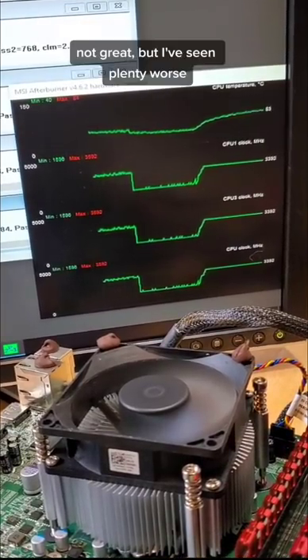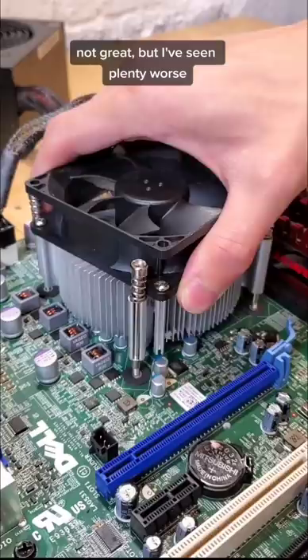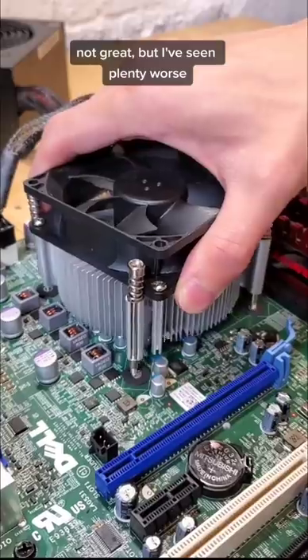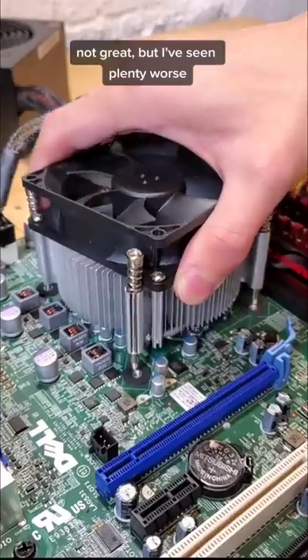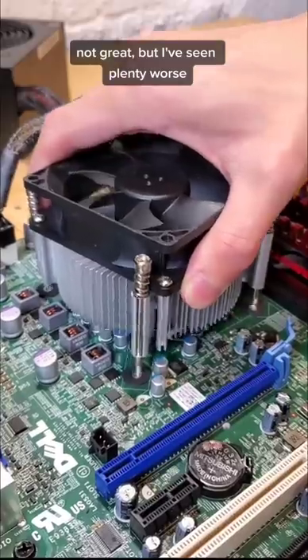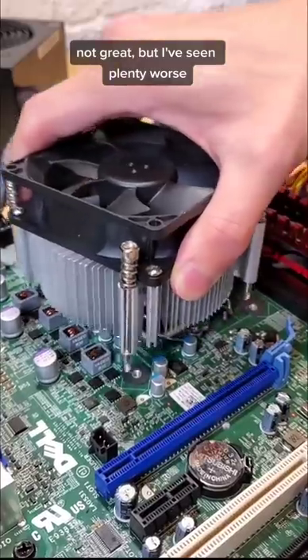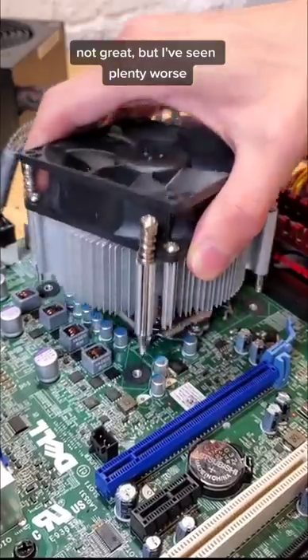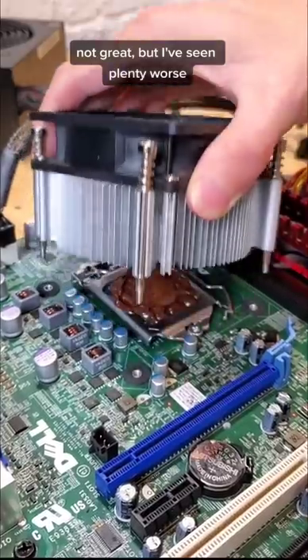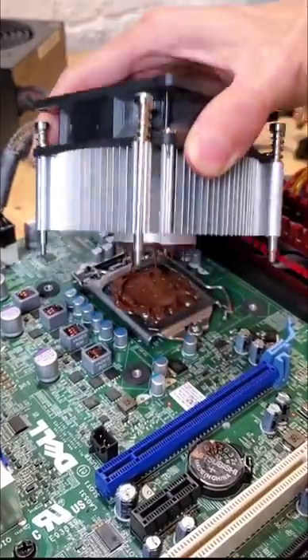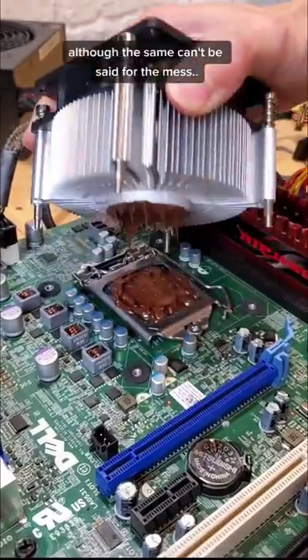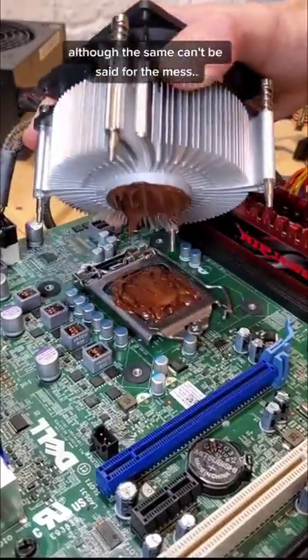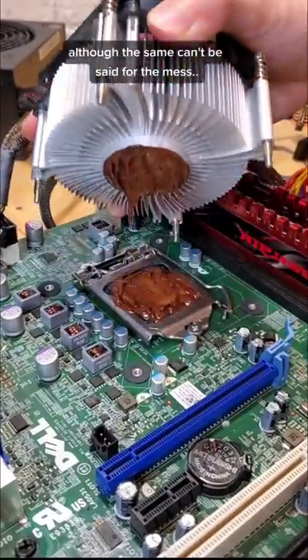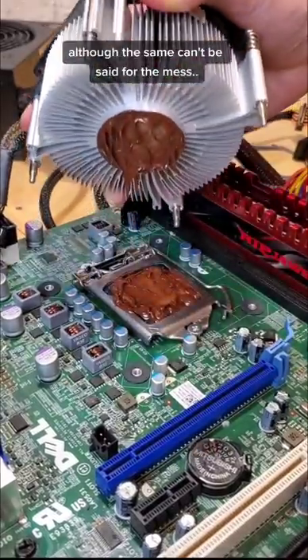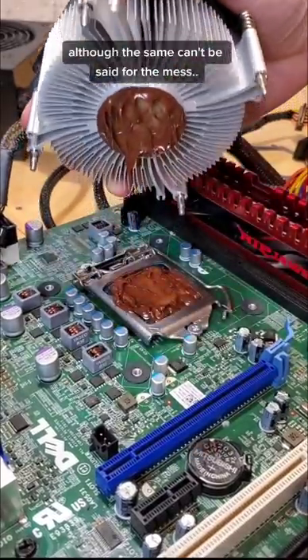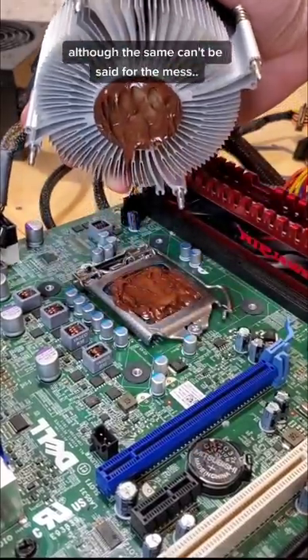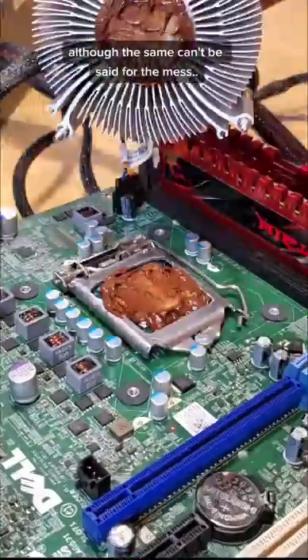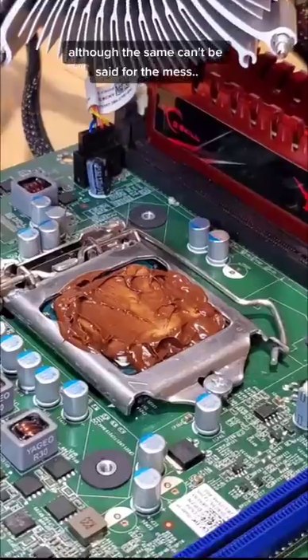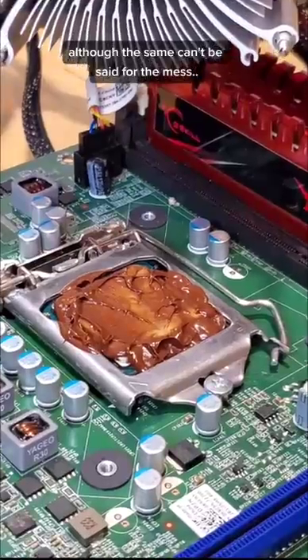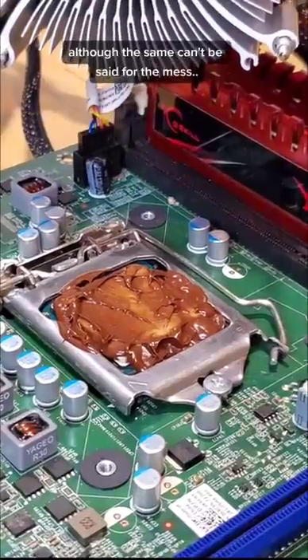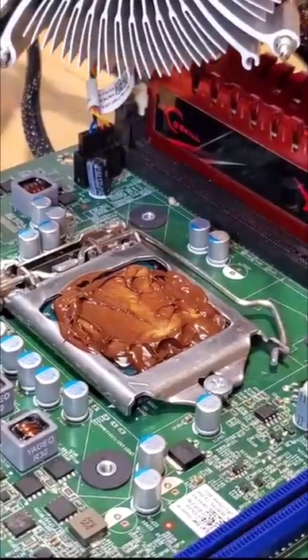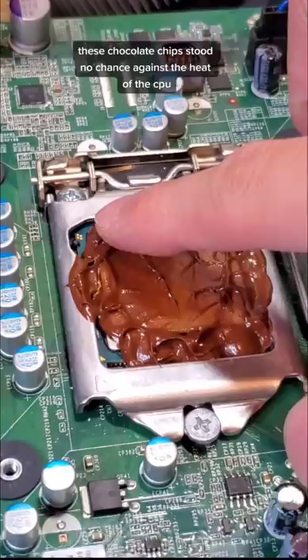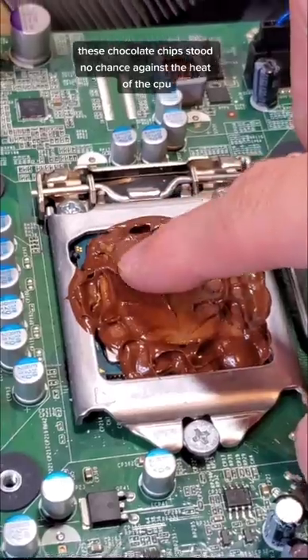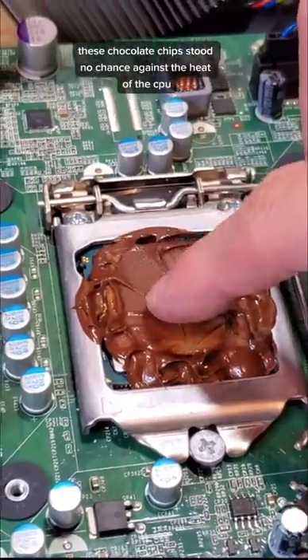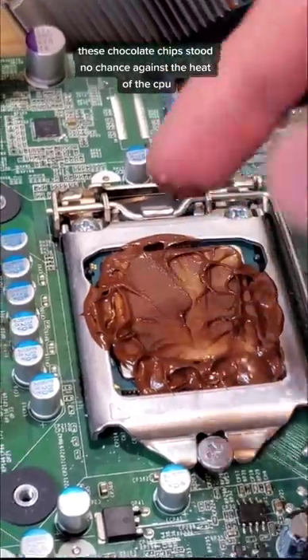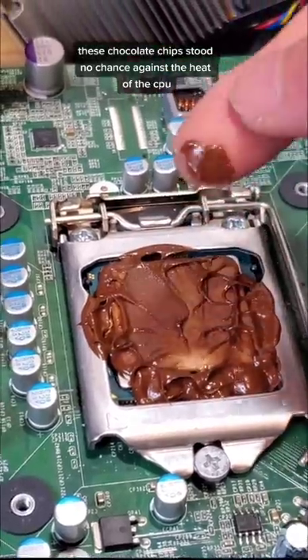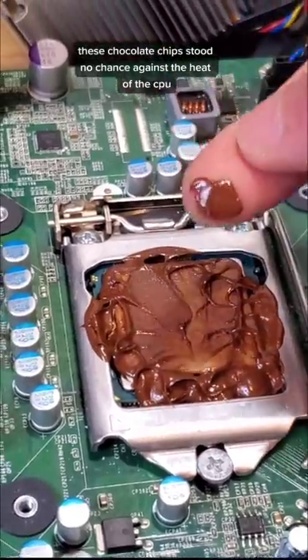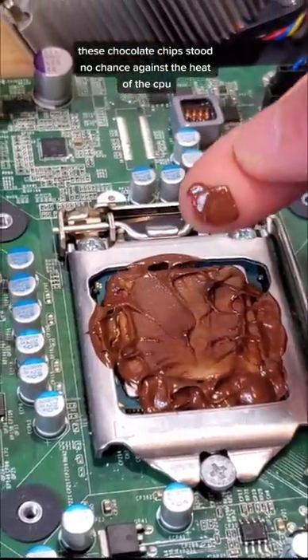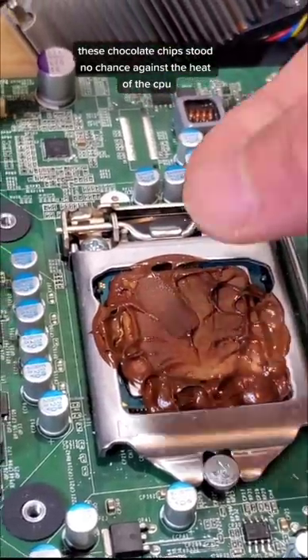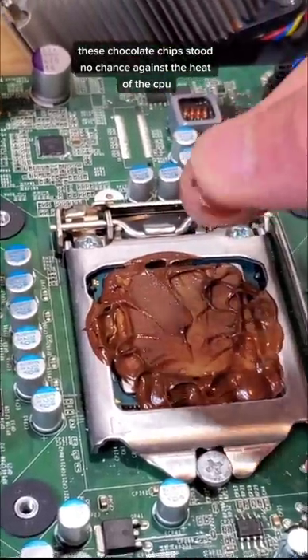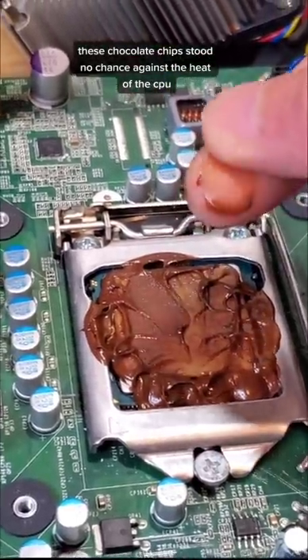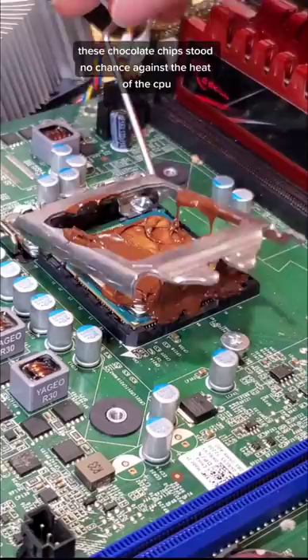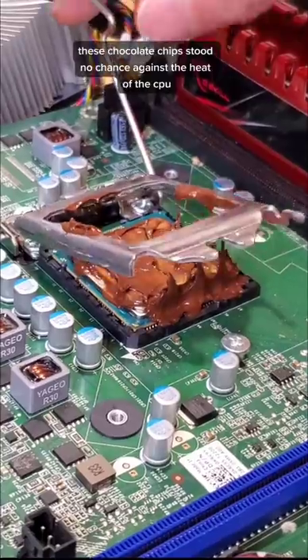Not great, but I've seen plenty worse. Although the same cannot be said for the mess — these chocolate chips stood no chance against the heat of the CPU.